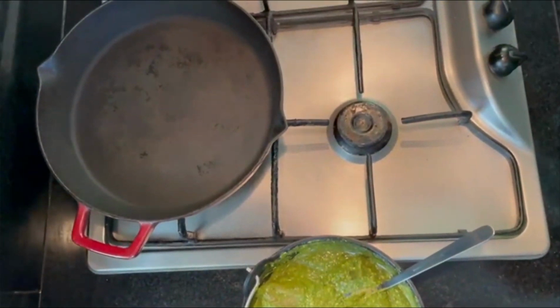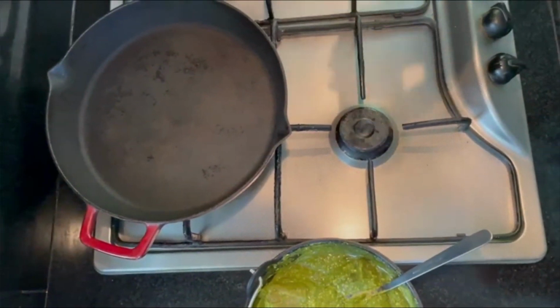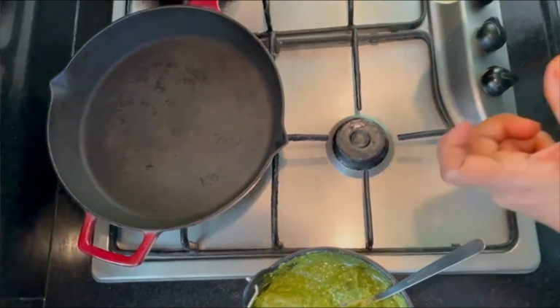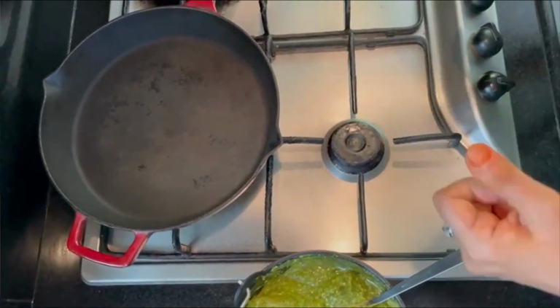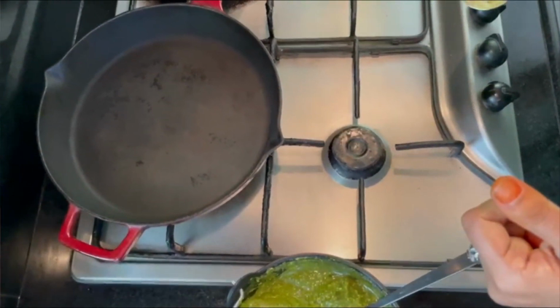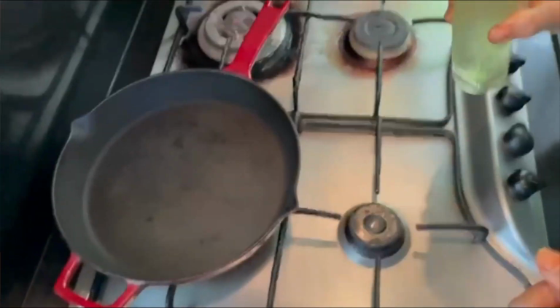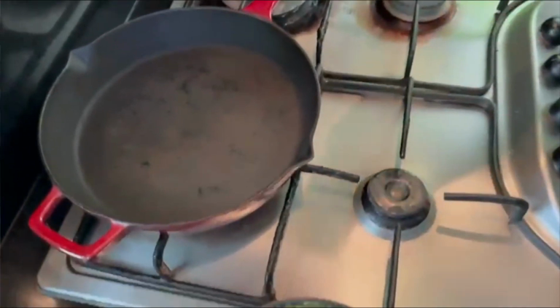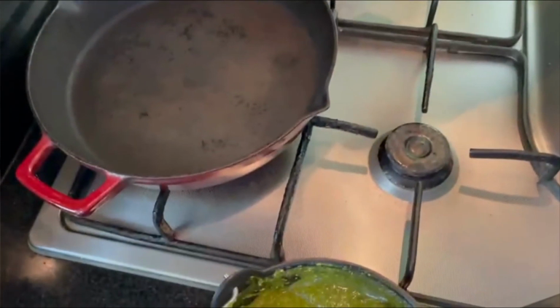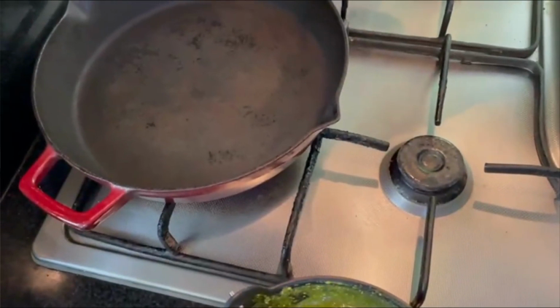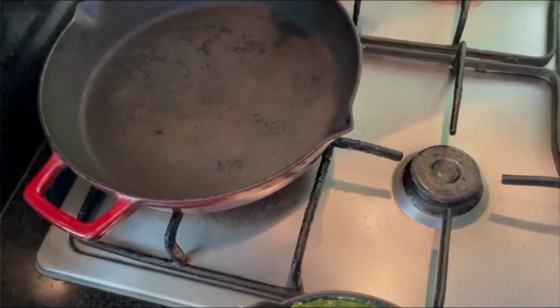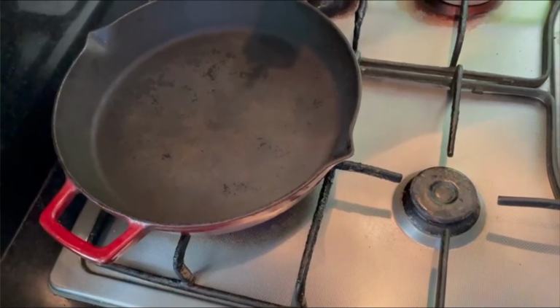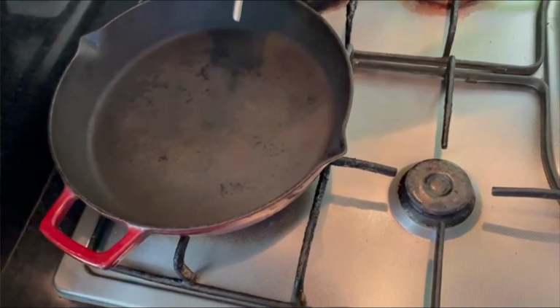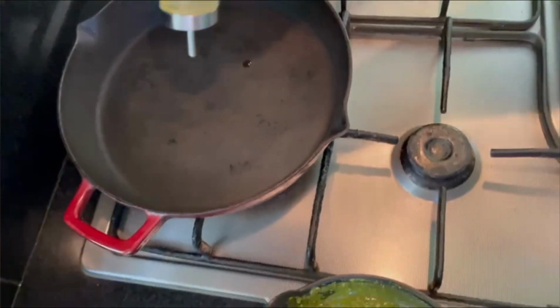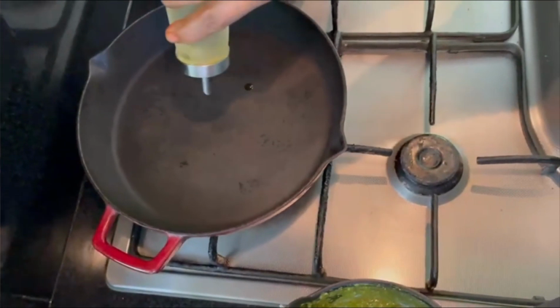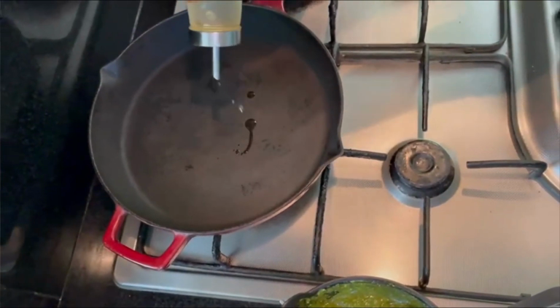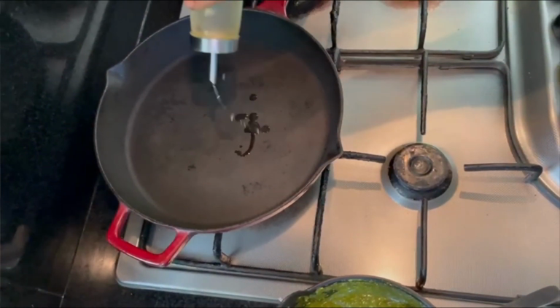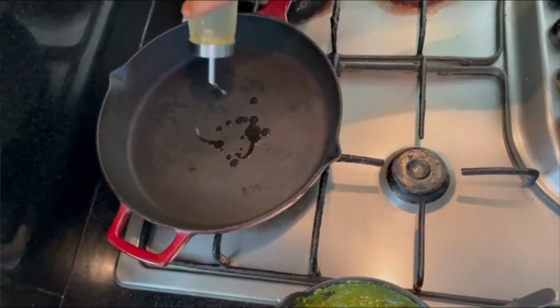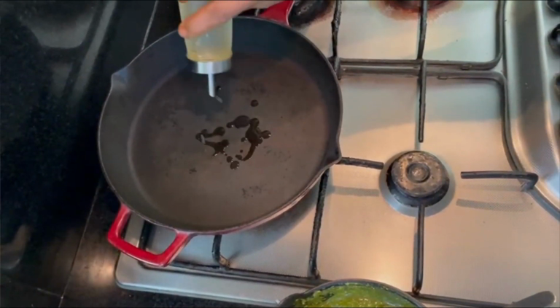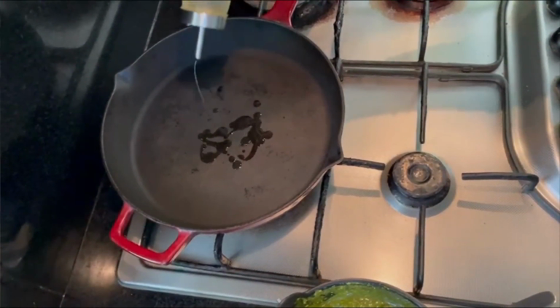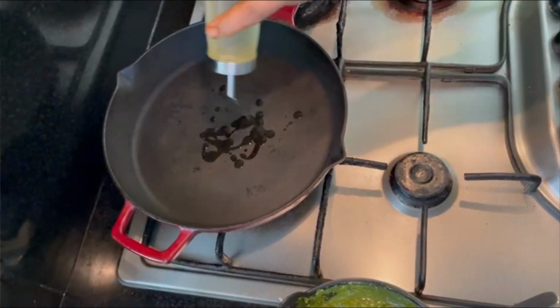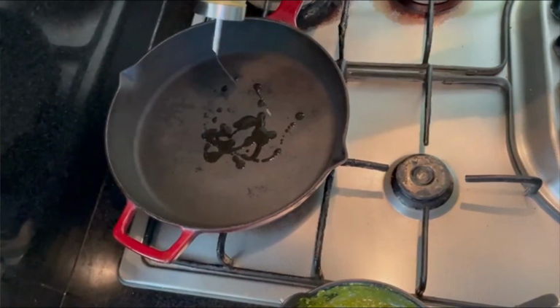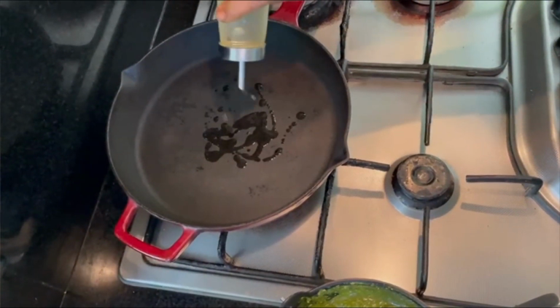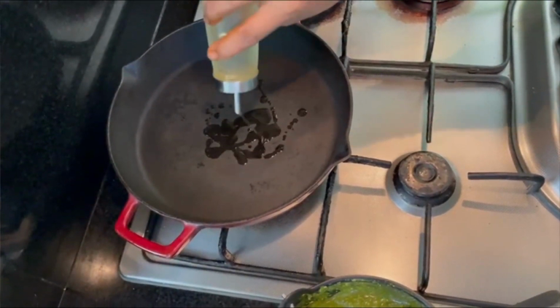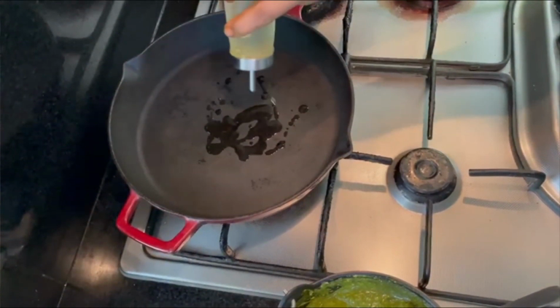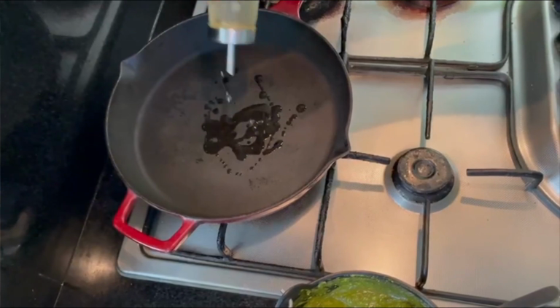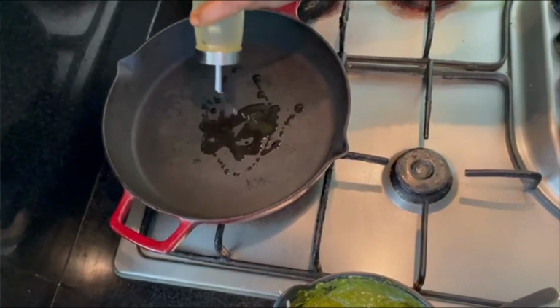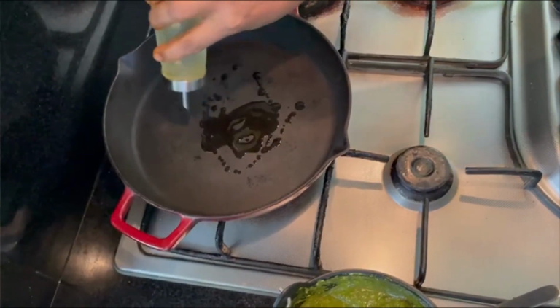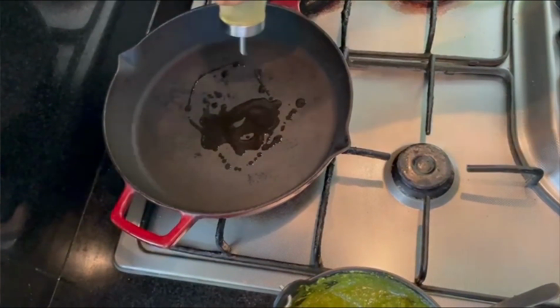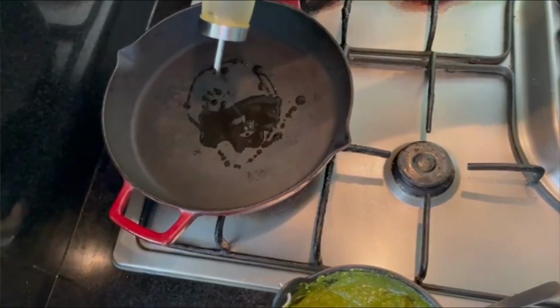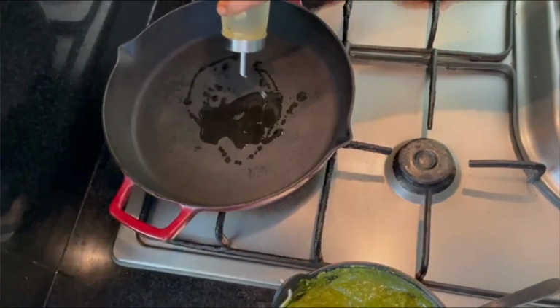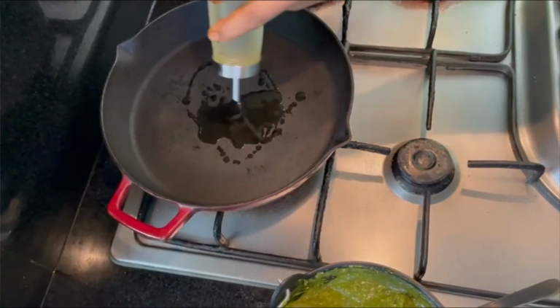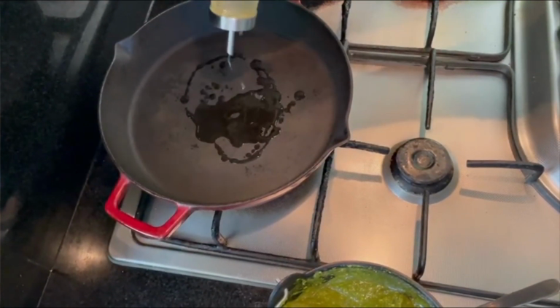We will use a thick bottom pan. The oil is 5 to 6 spoons, depending on how much you need.